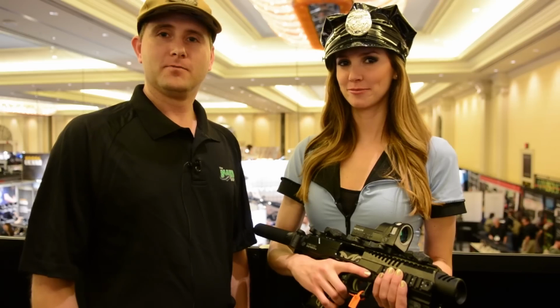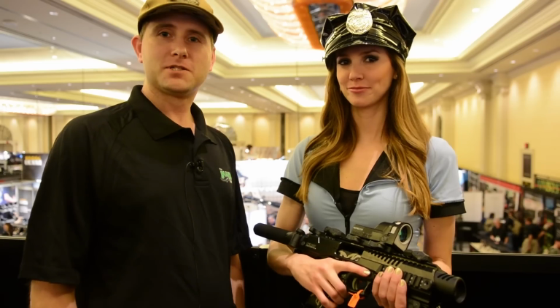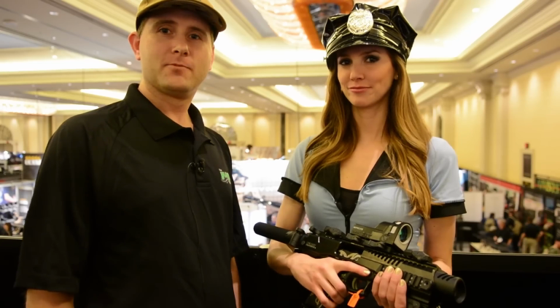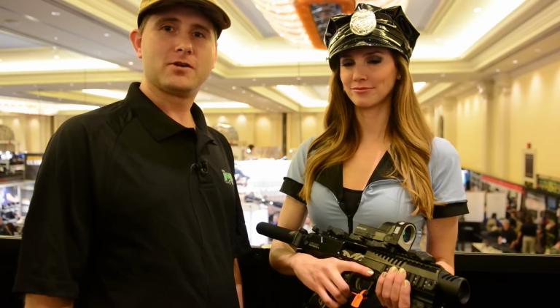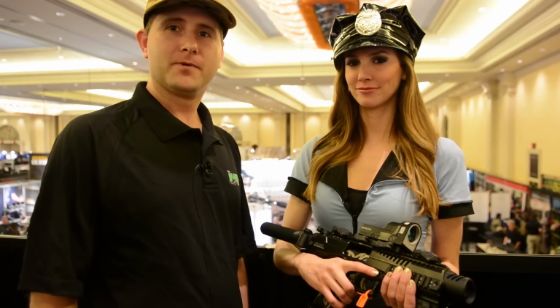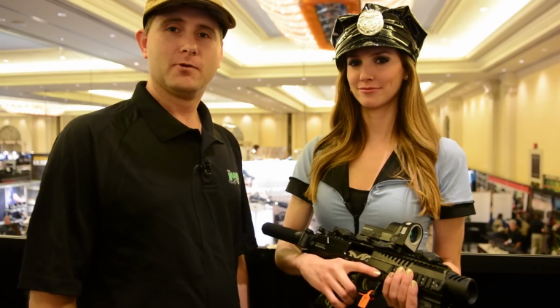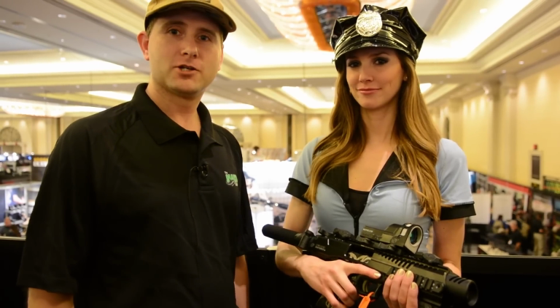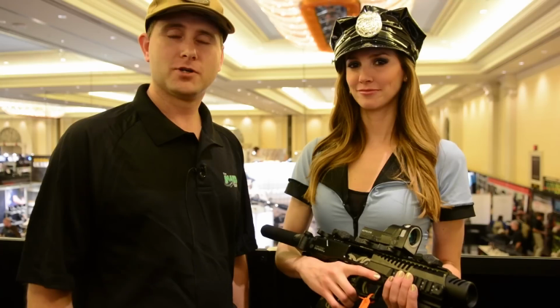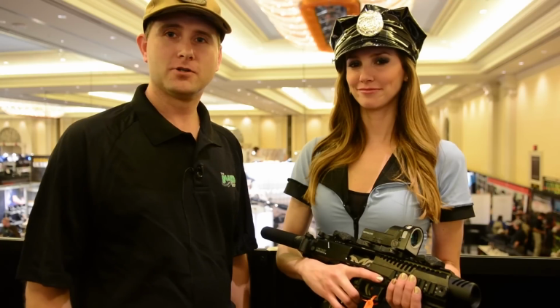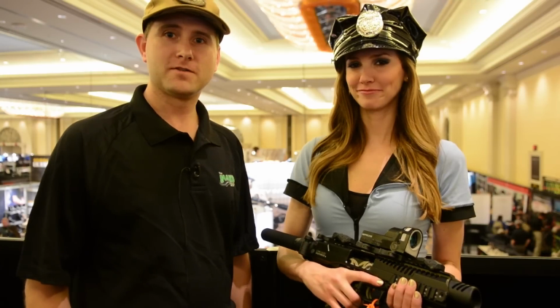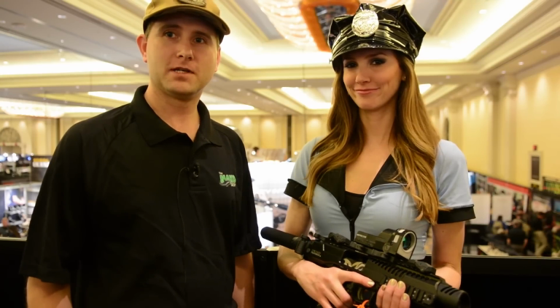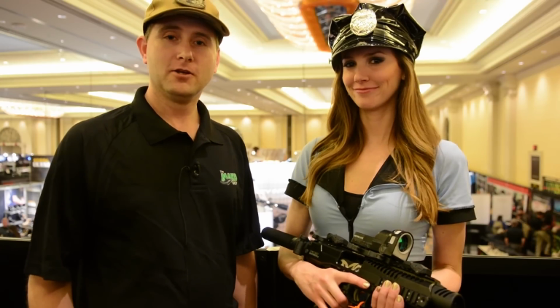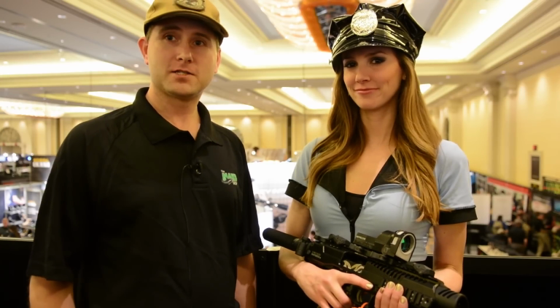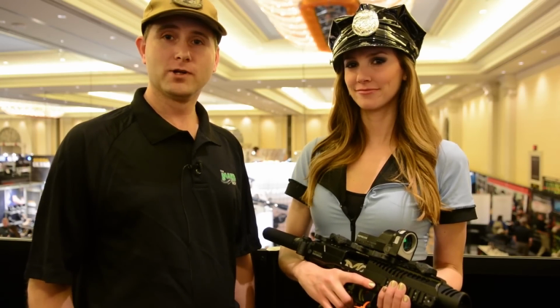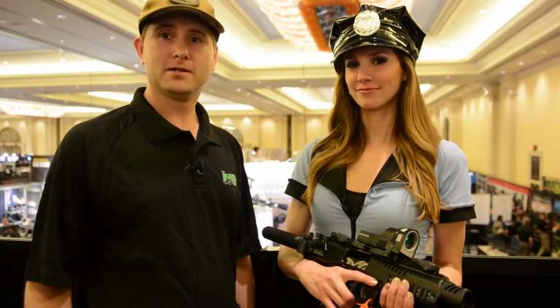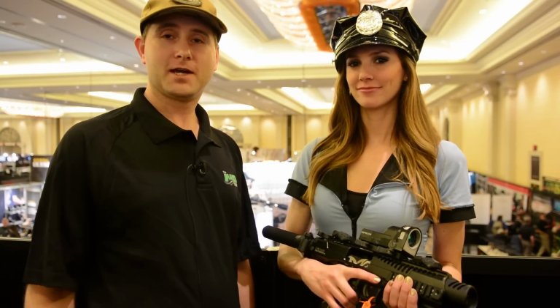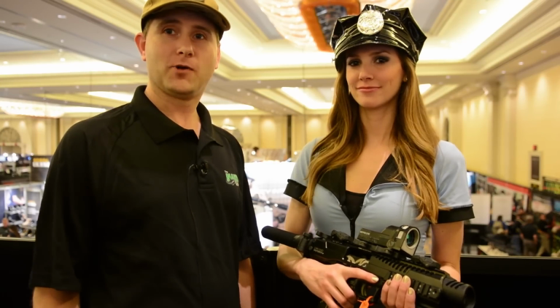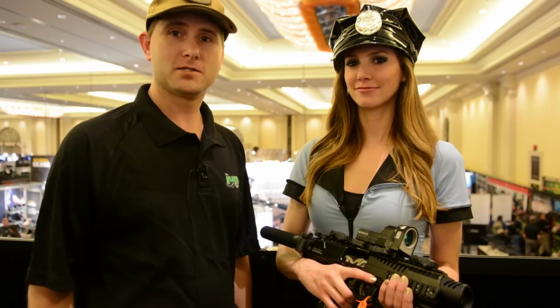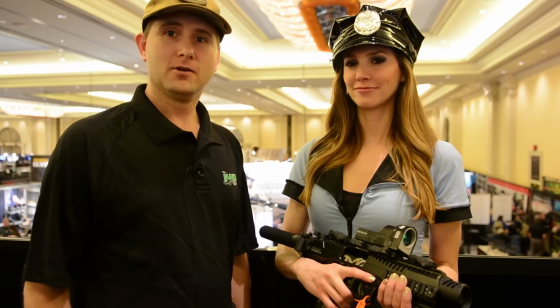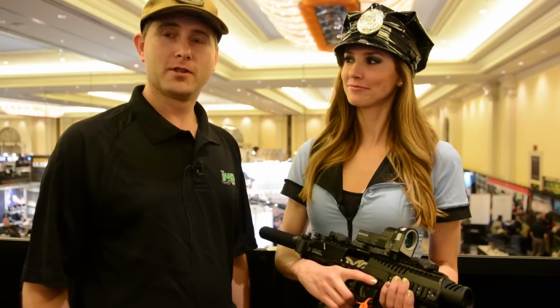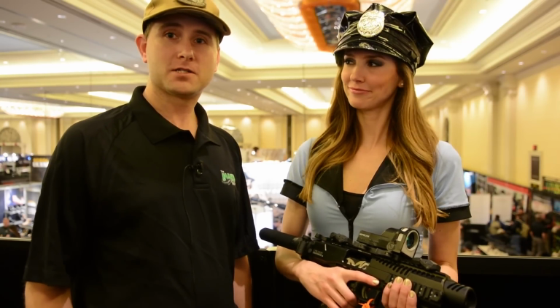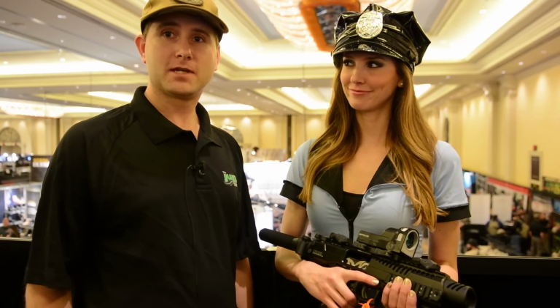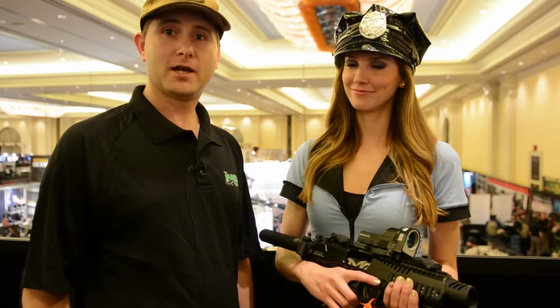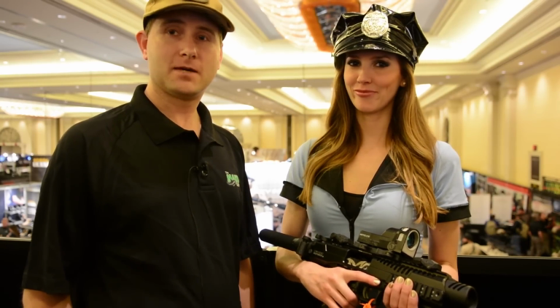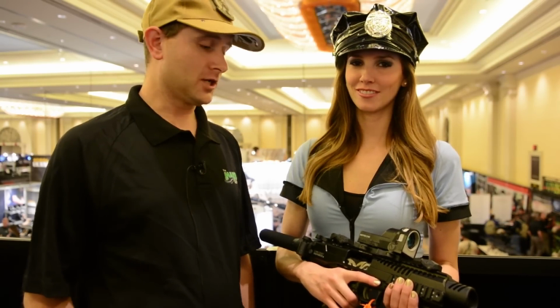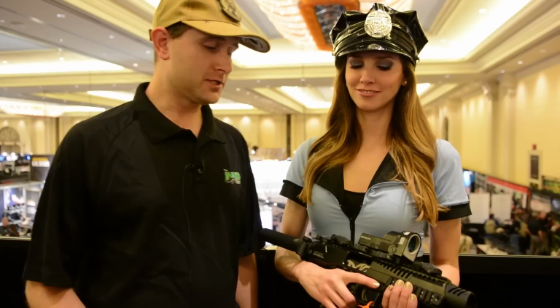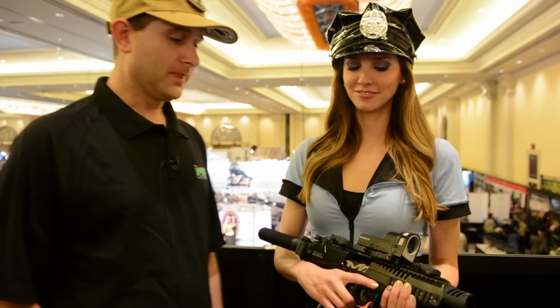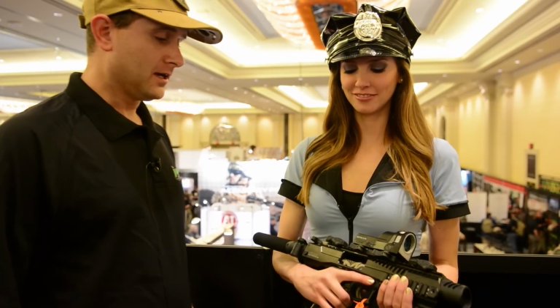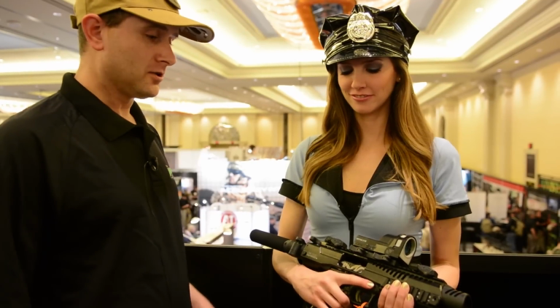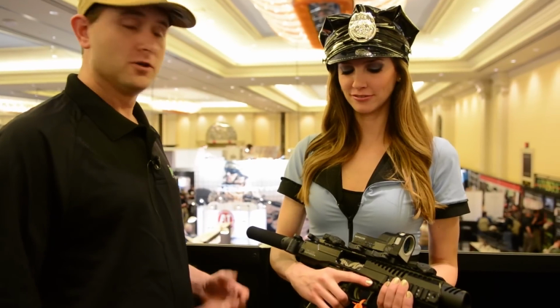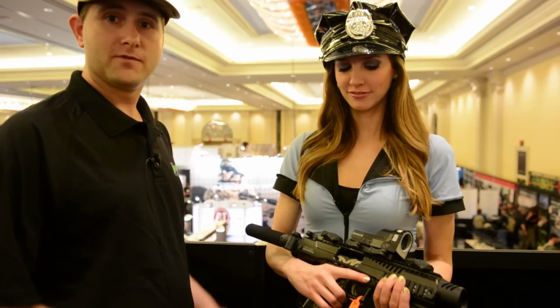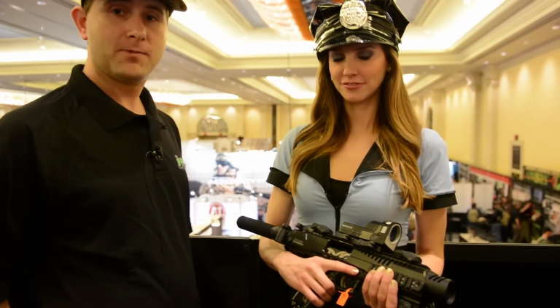My name is Dylan. I'm with the Mako Group. We're here at SHOT Show this year, 2014. We've got some really exciting new products. One of the products that was getting a lot of excitement at SHOT Show this year is the new version of our K-POS.